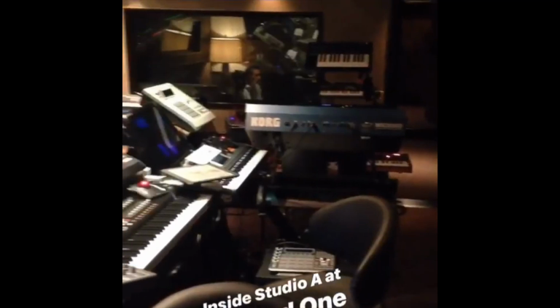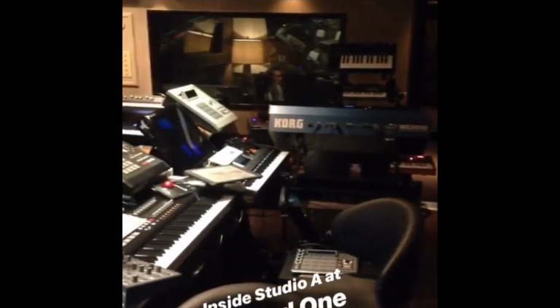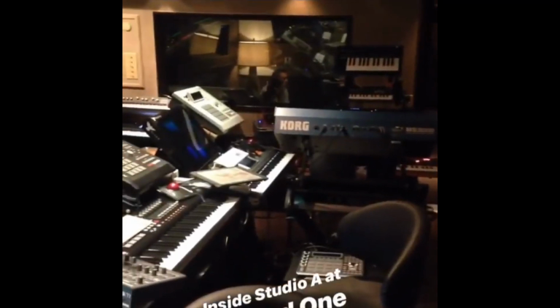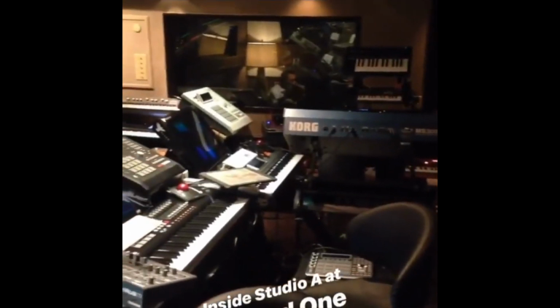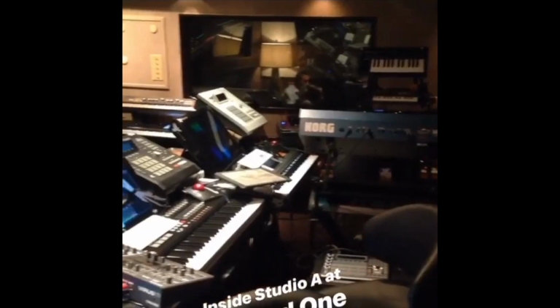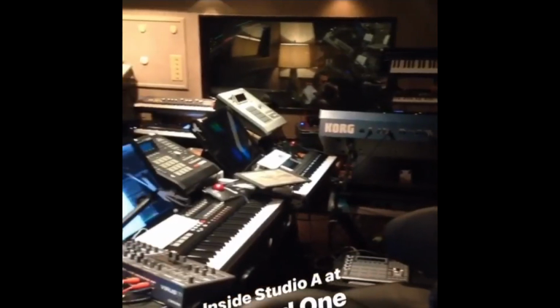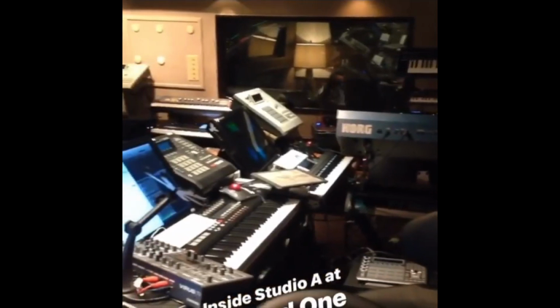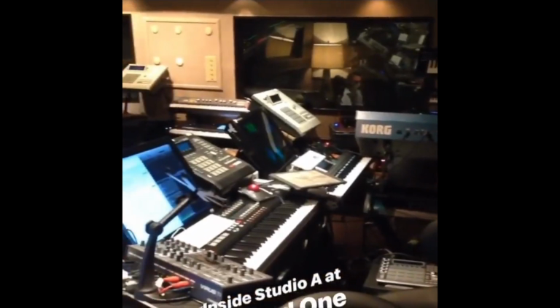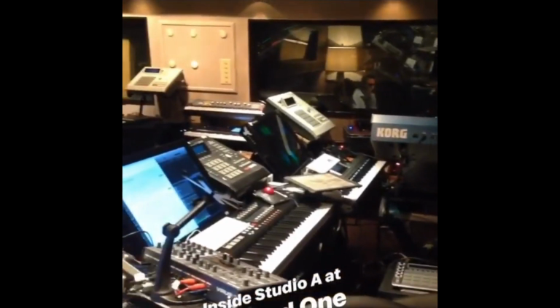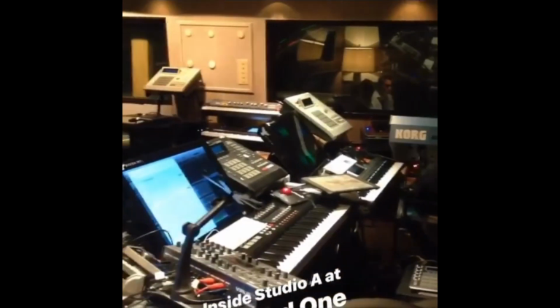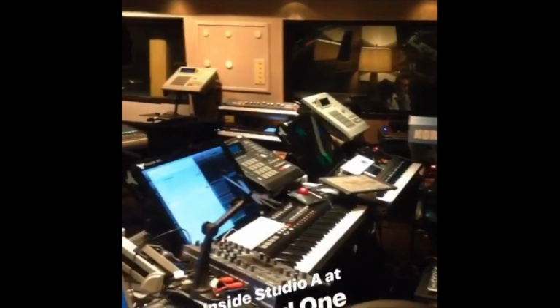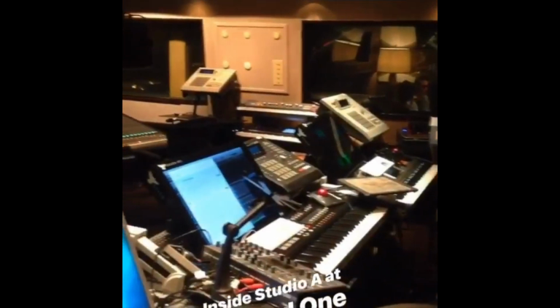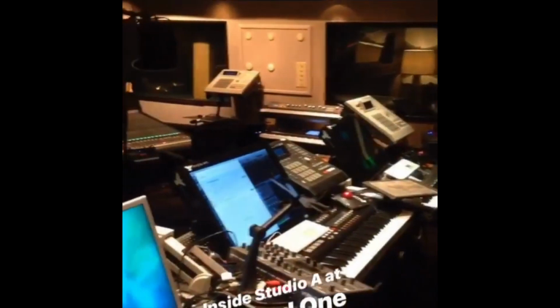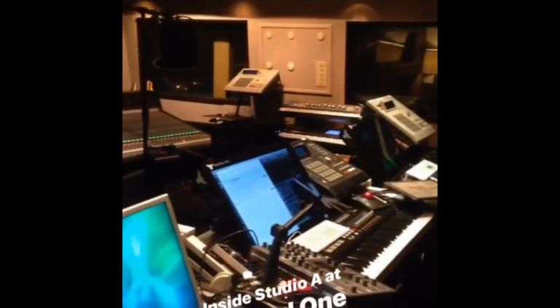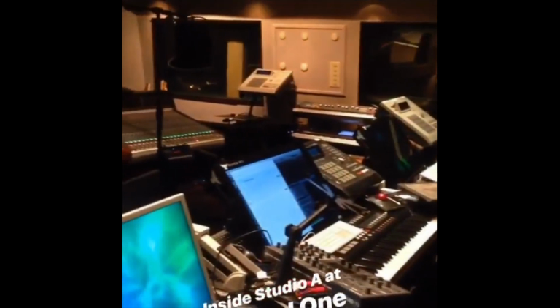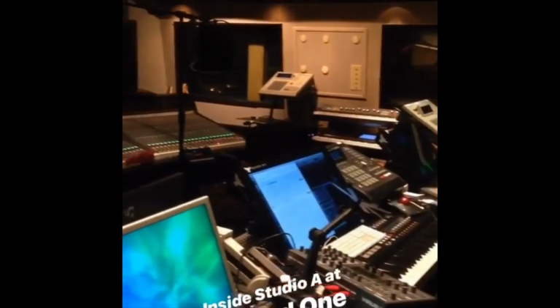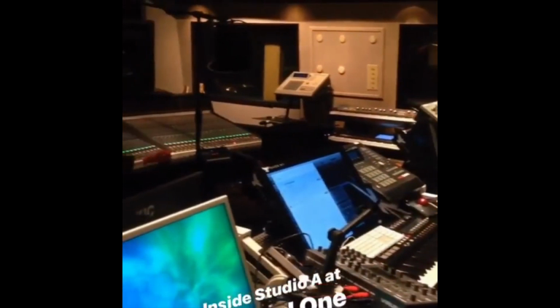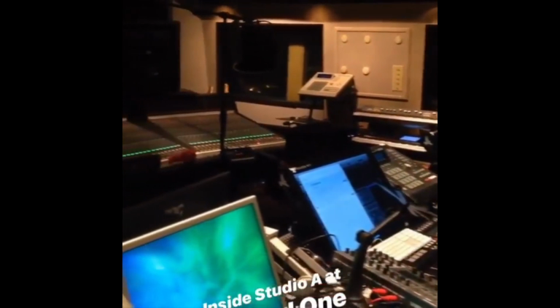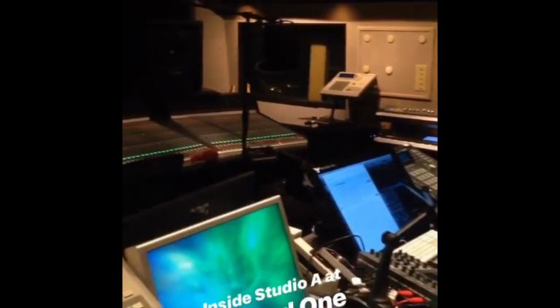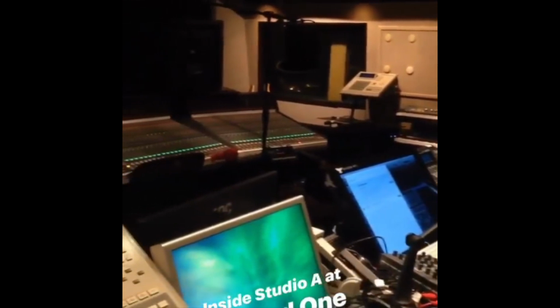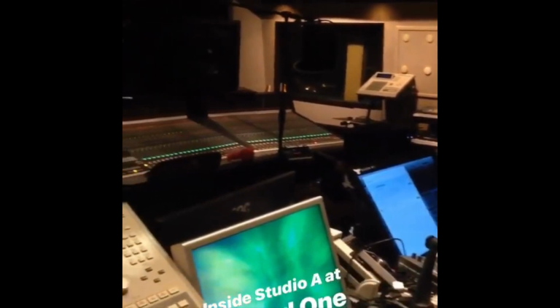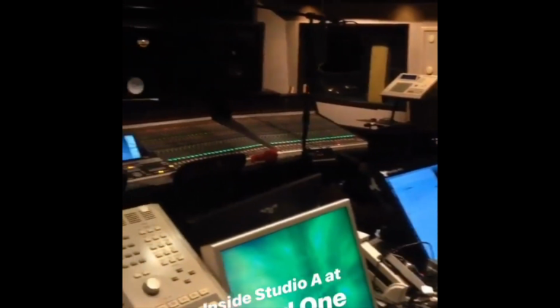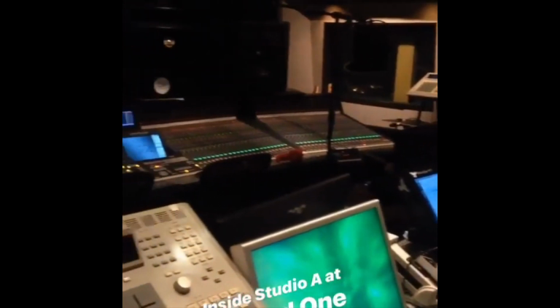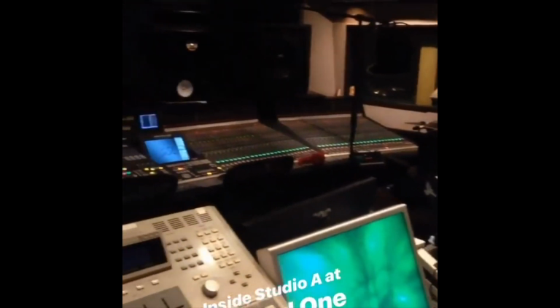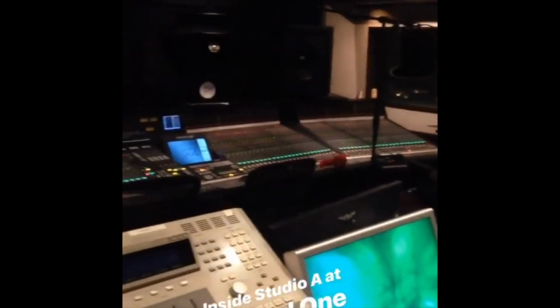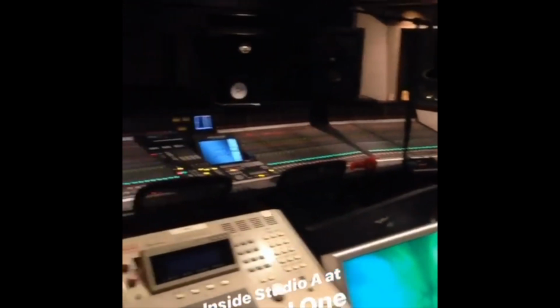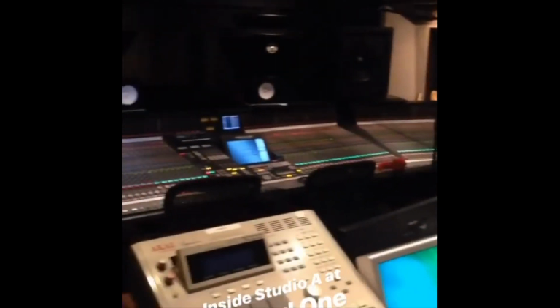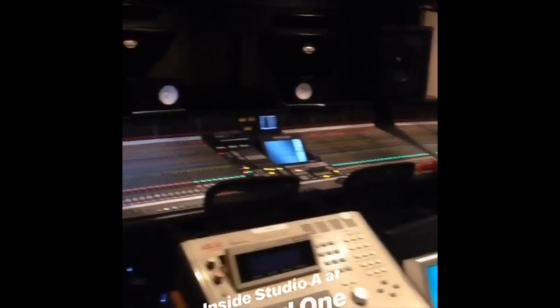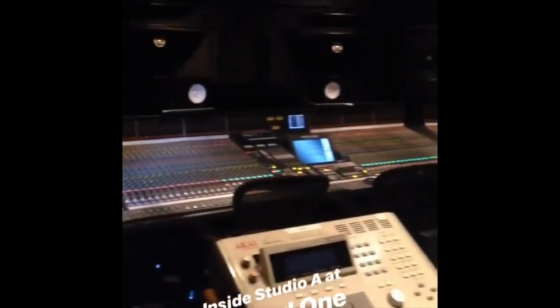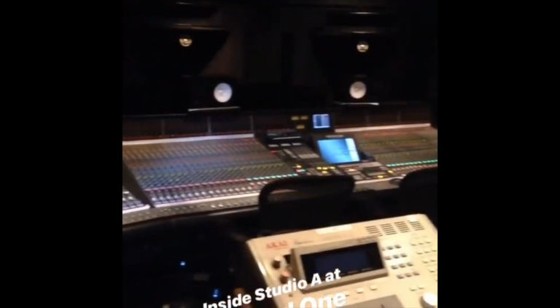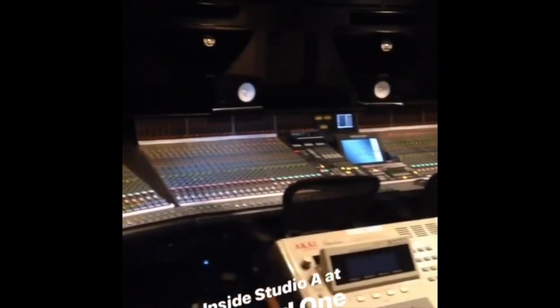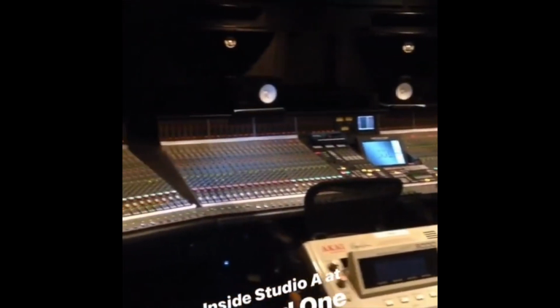Hopefully y'all enjoyed that look into the history of the amazing Record One Studios. Getting a glimpse of elite studios like this is rare, so if you did like the video, please don't forget to like and subscribe — it really helps me out. Anyways, I'll see y'all in the next video.